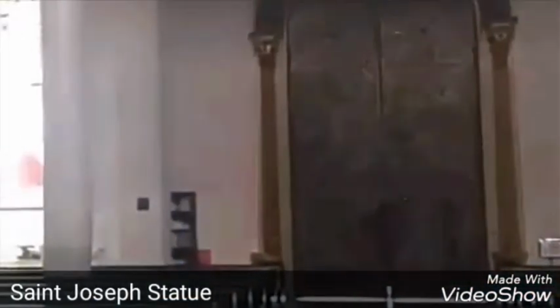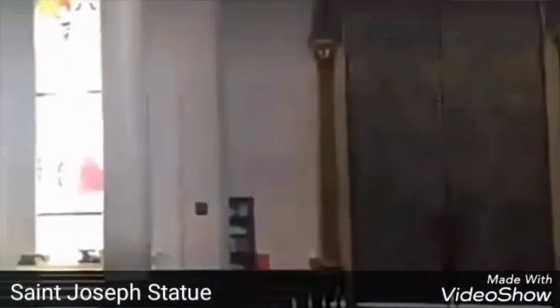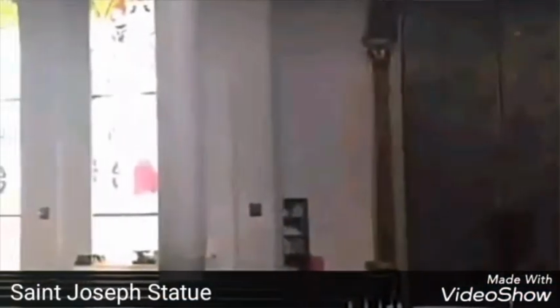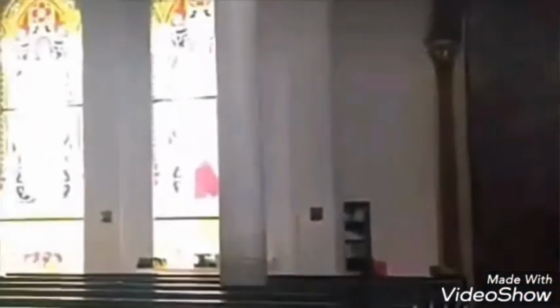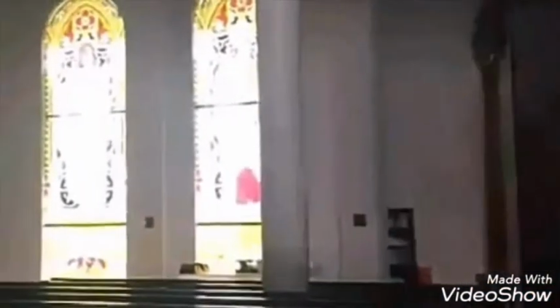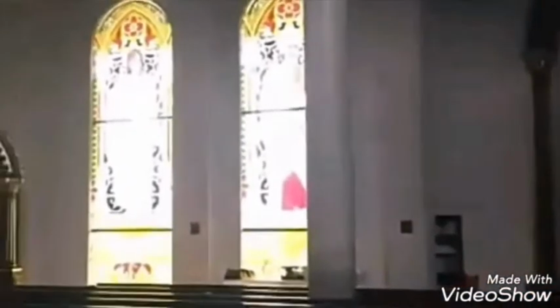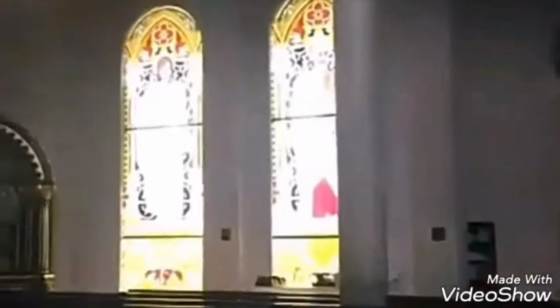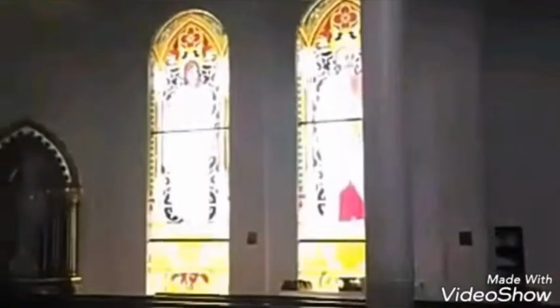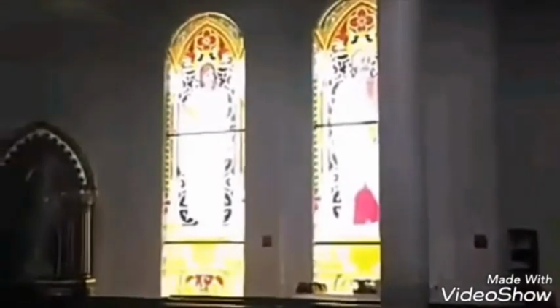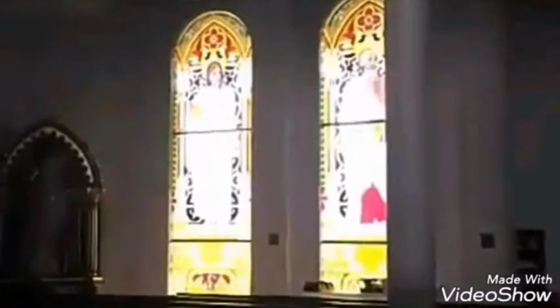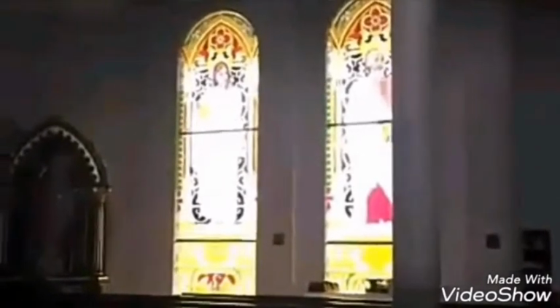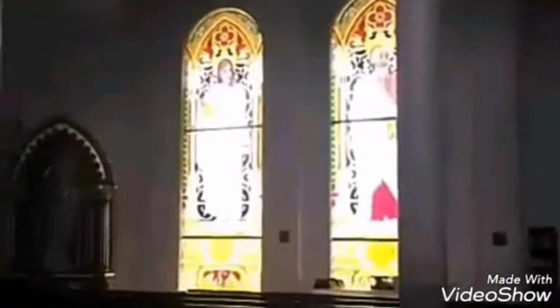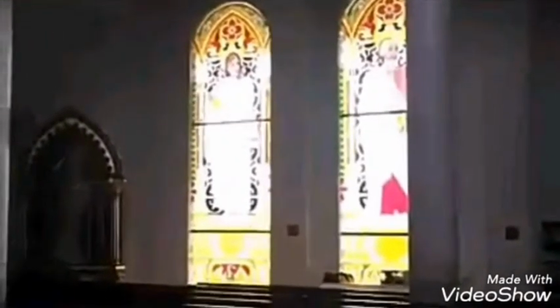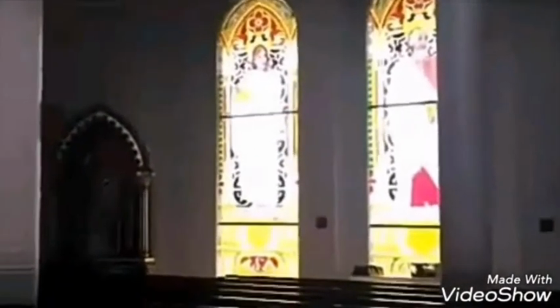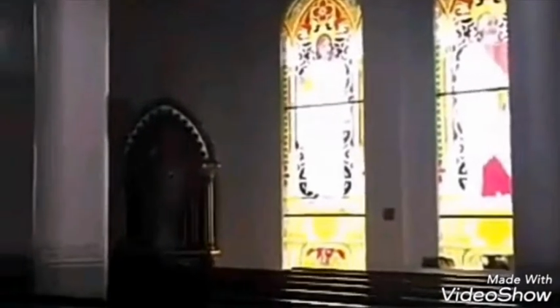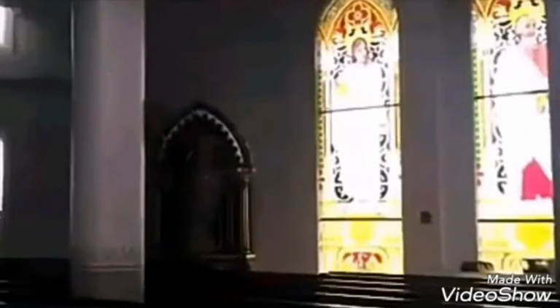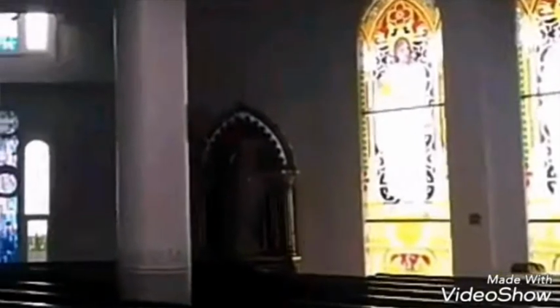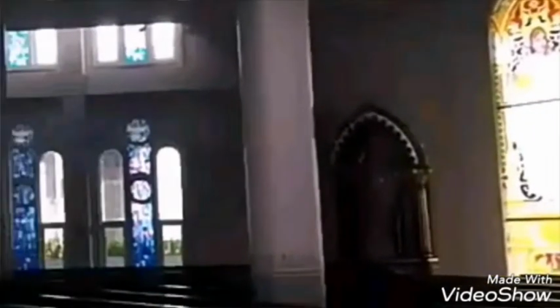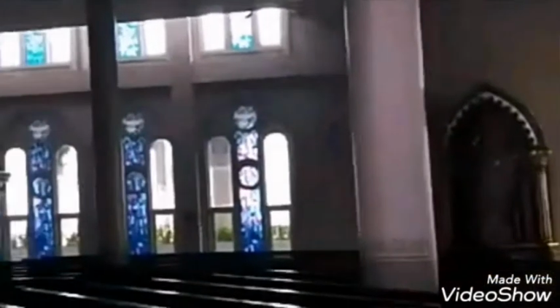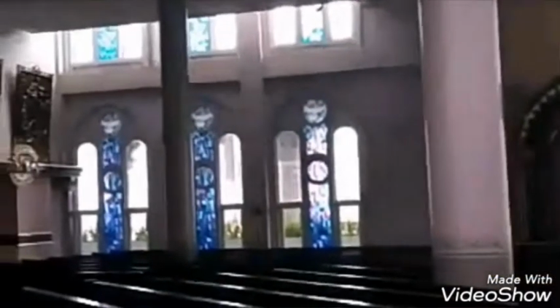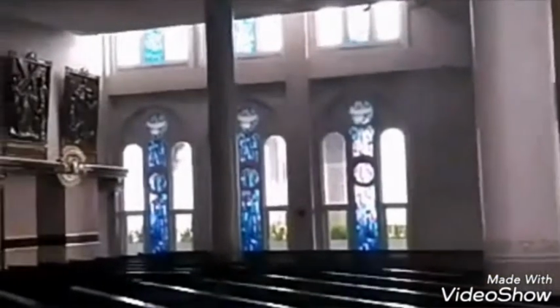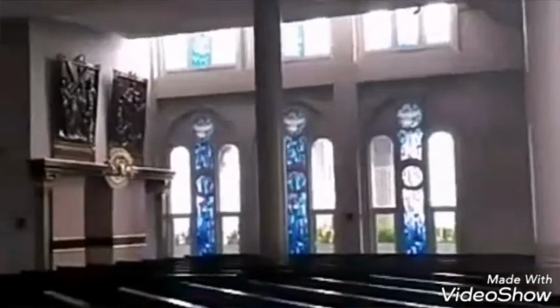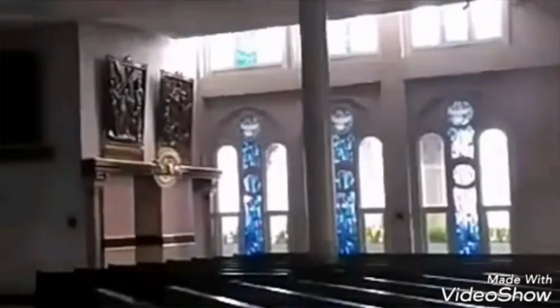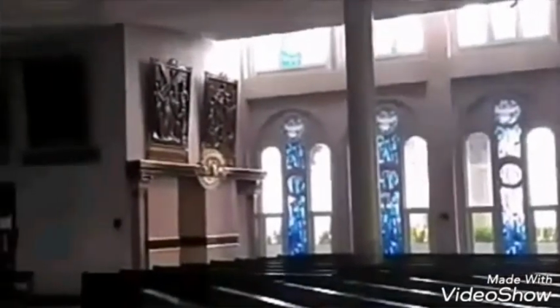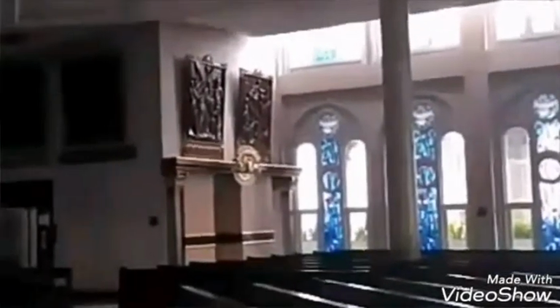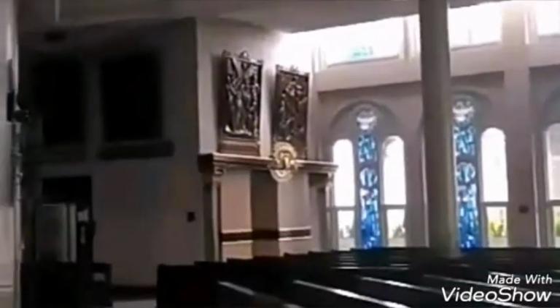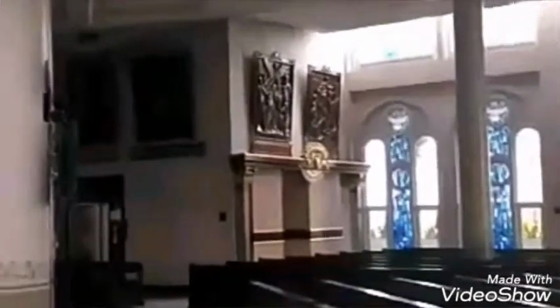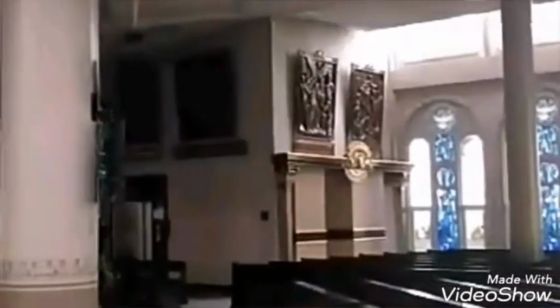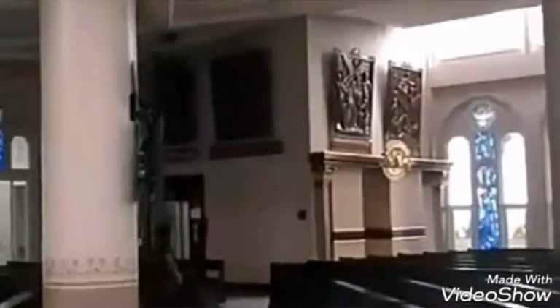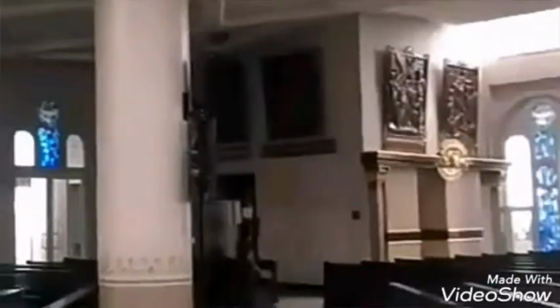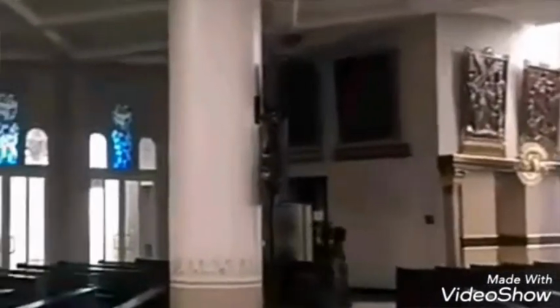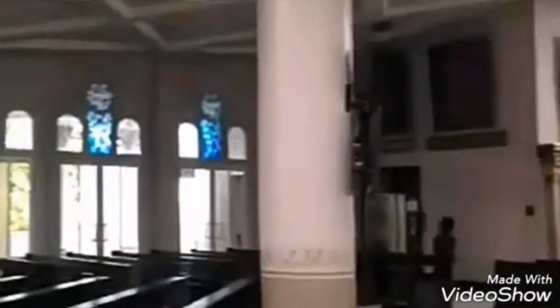And here is the inside of the church. As you can see, just after we entered the church, we can see two glass ornaments that are designed very well with a lot of colors.